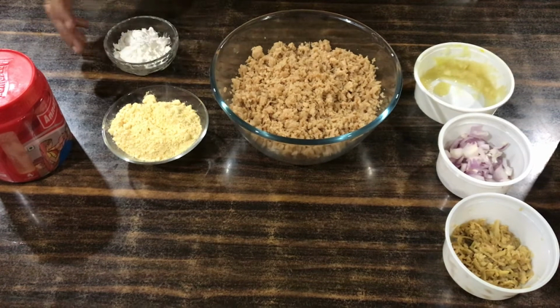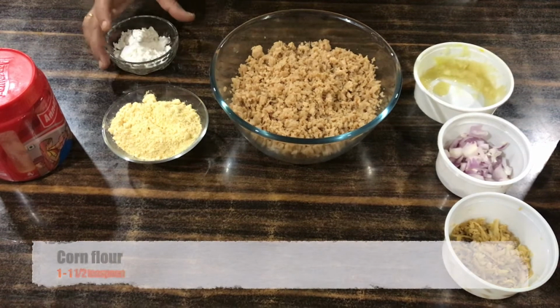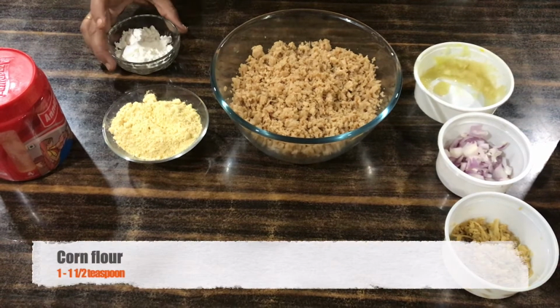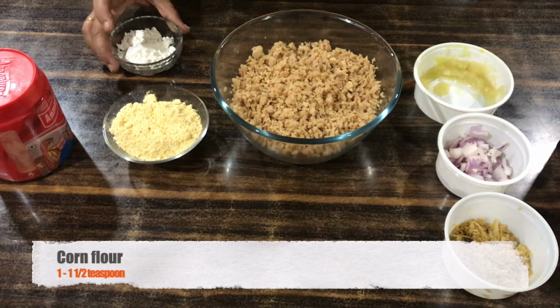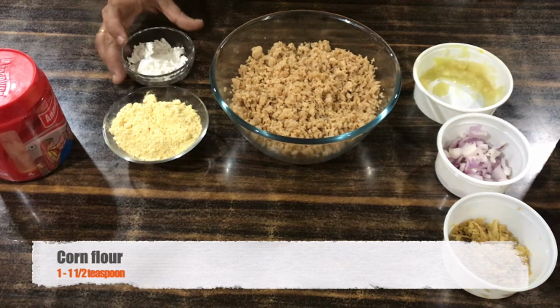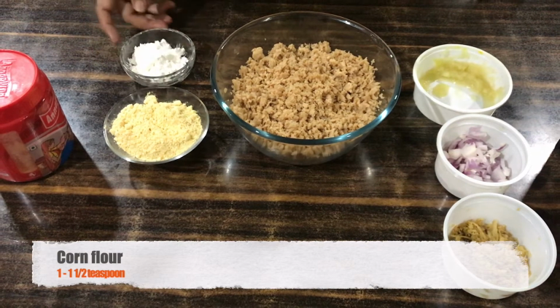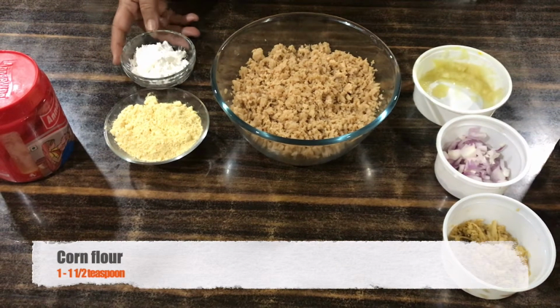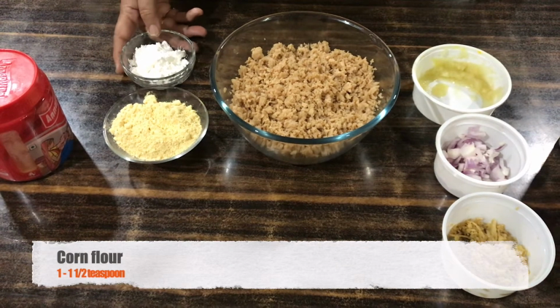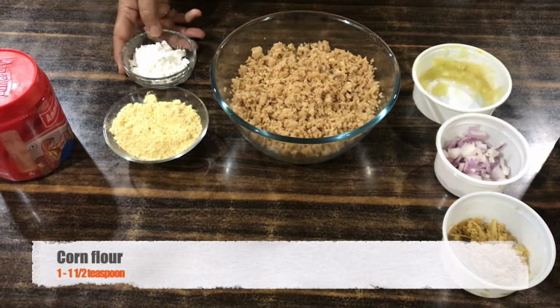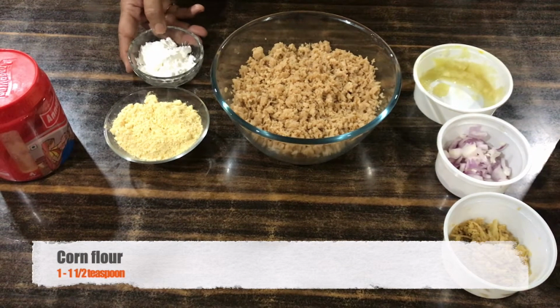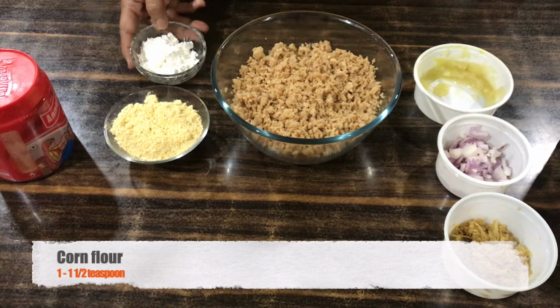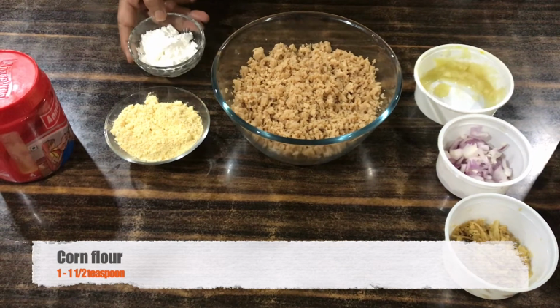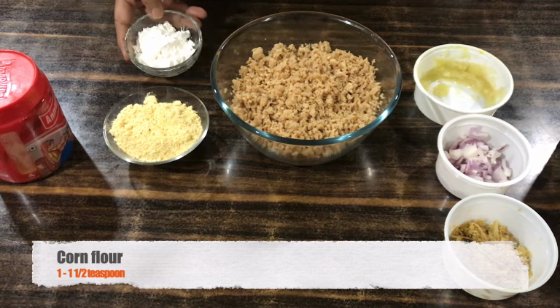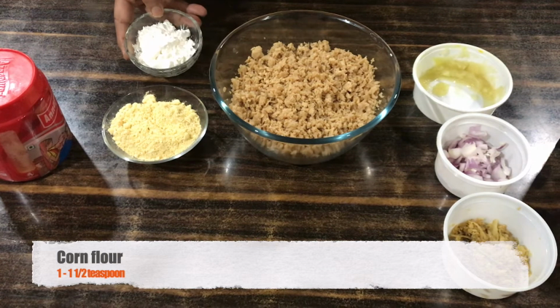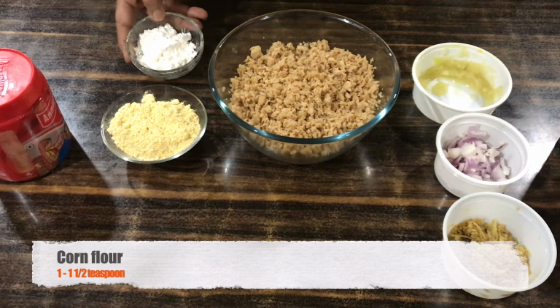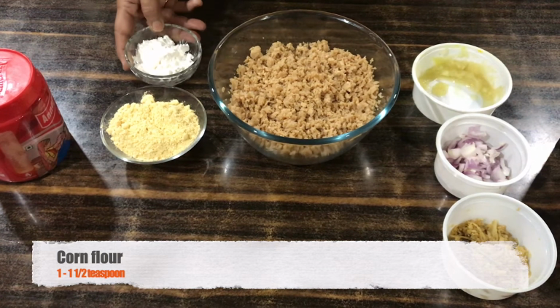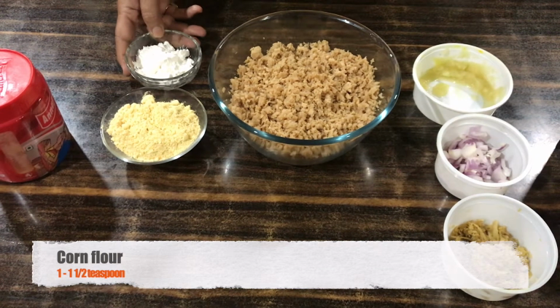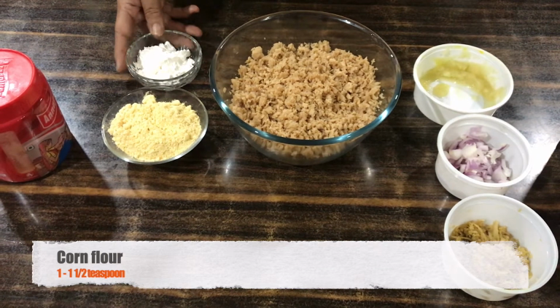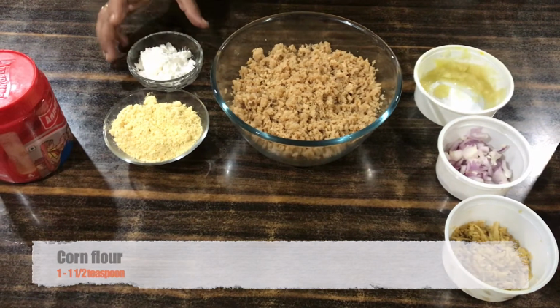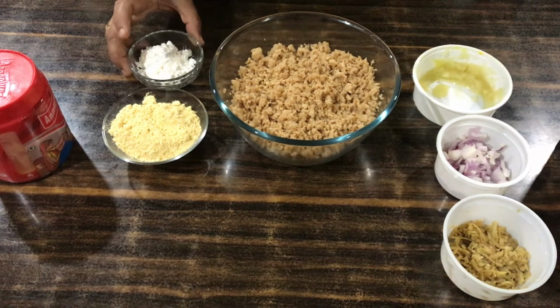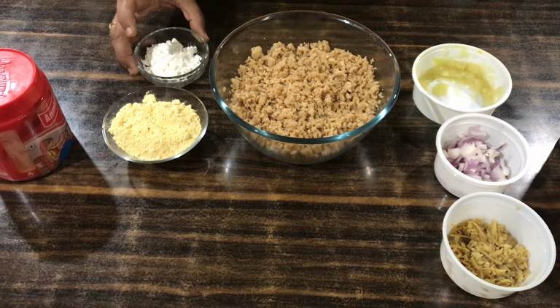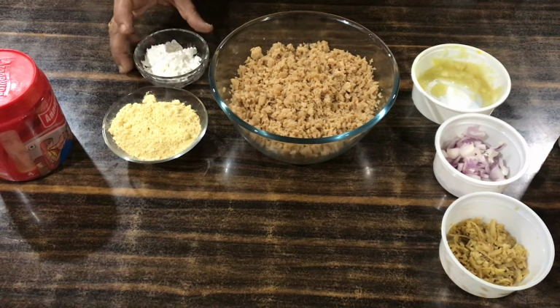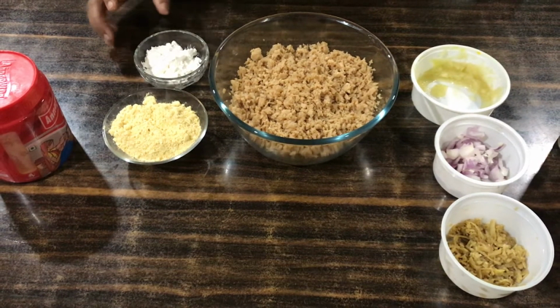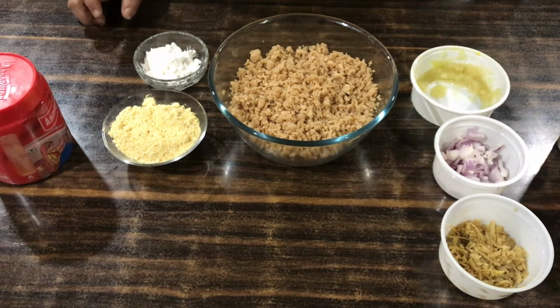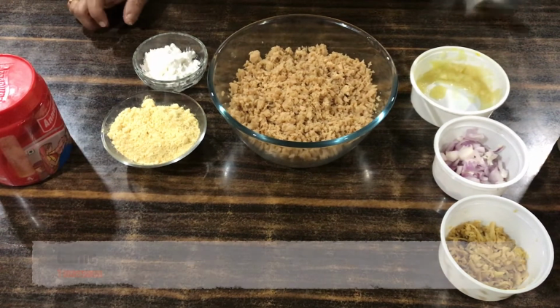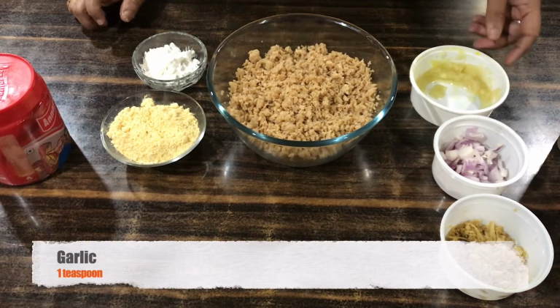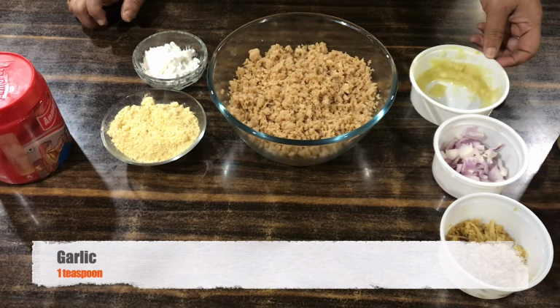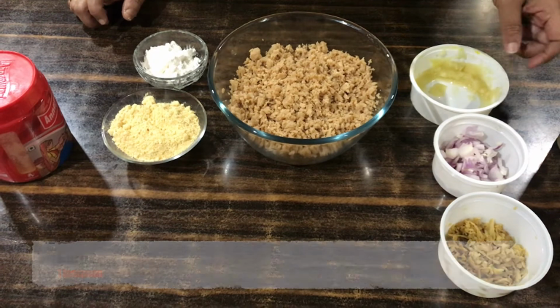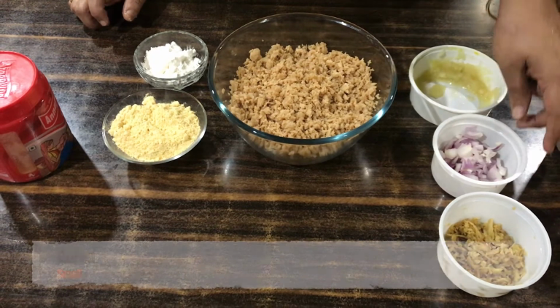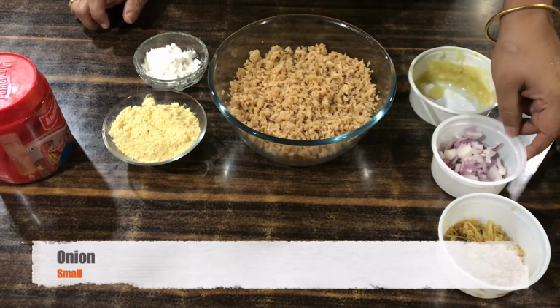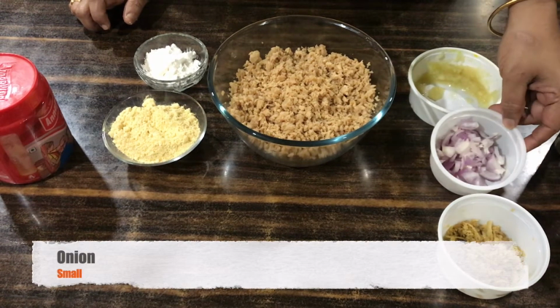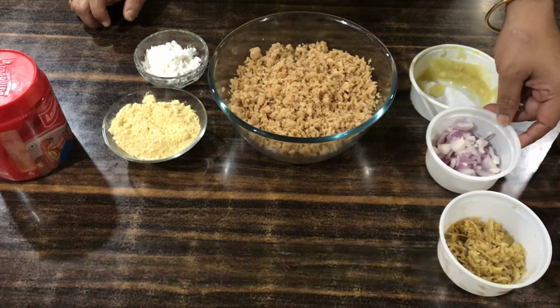I'm going to put cornflour in. Some cornflour is well used. So if we don't, we'll have the whole bunch of cornflour.